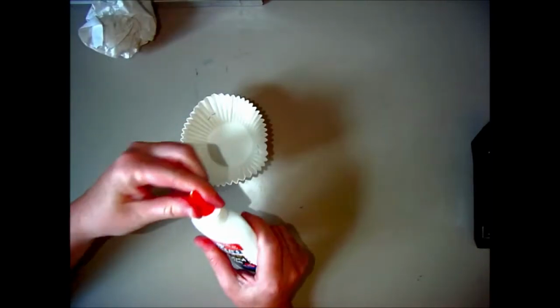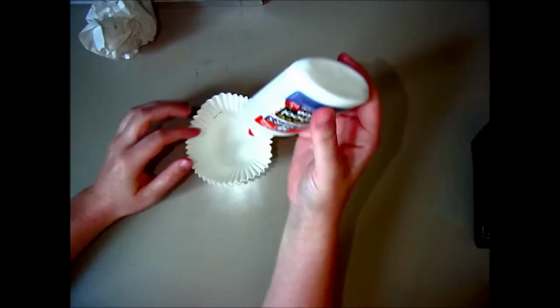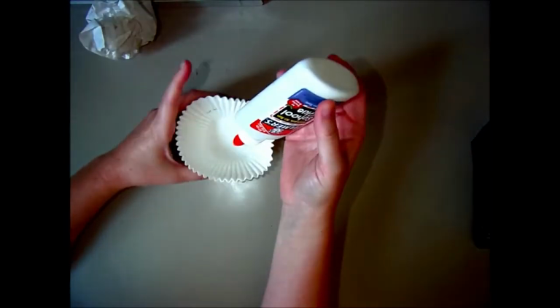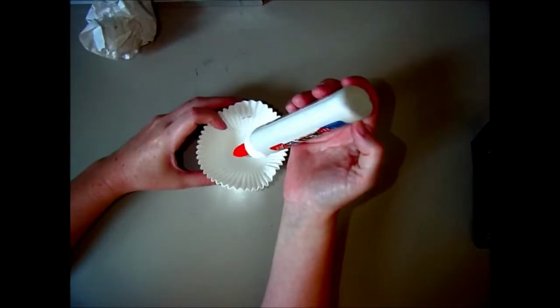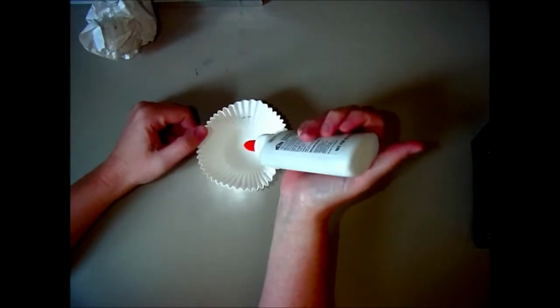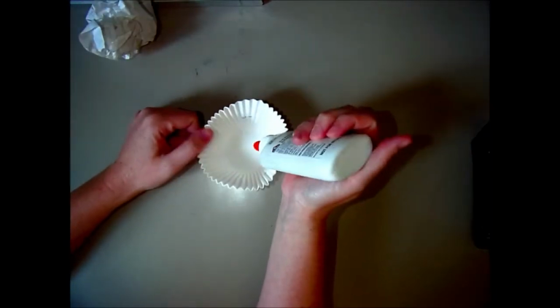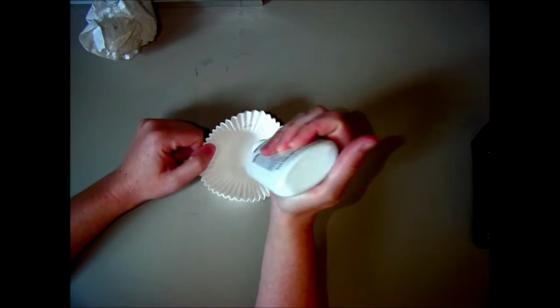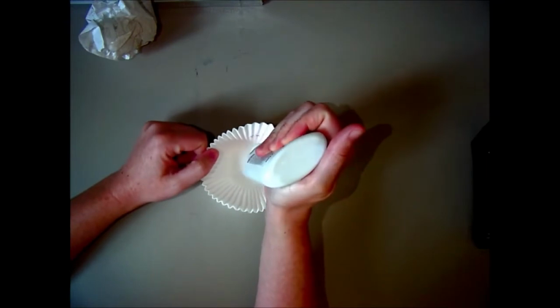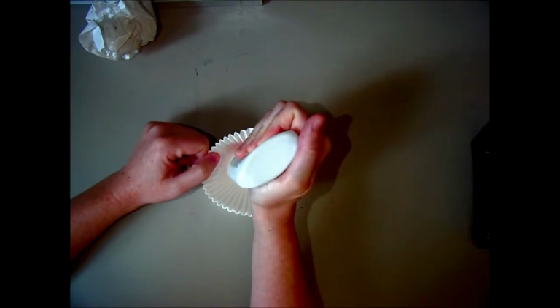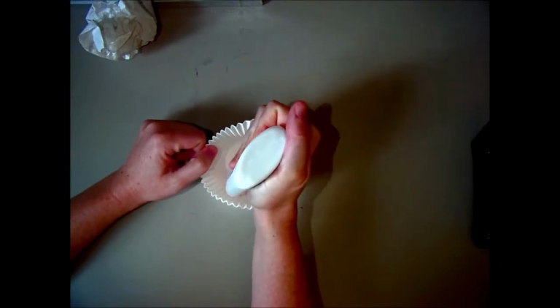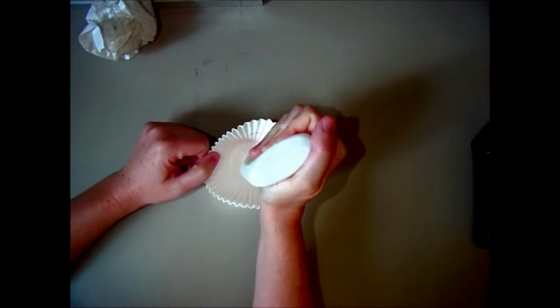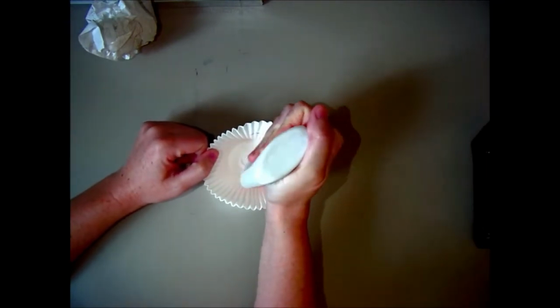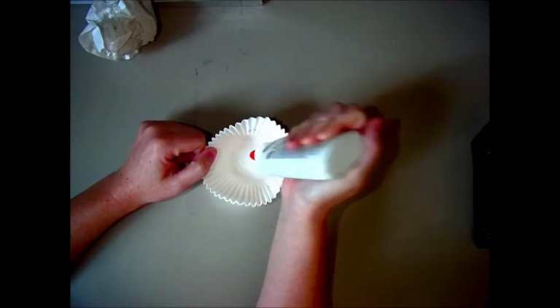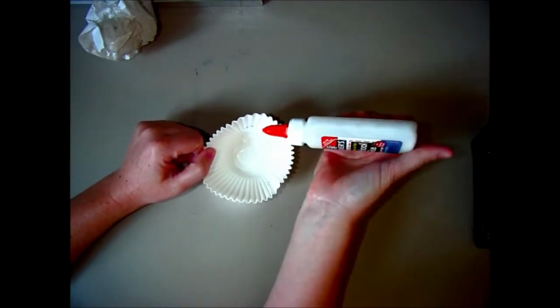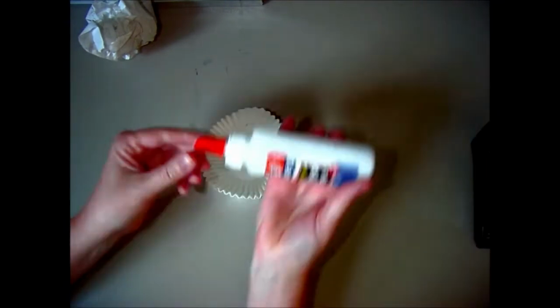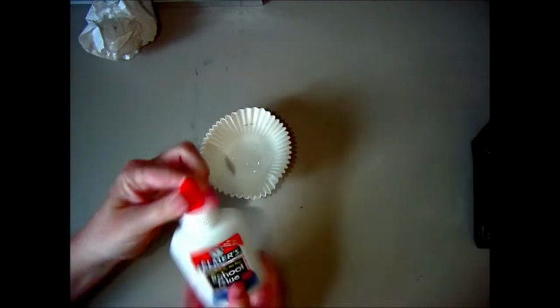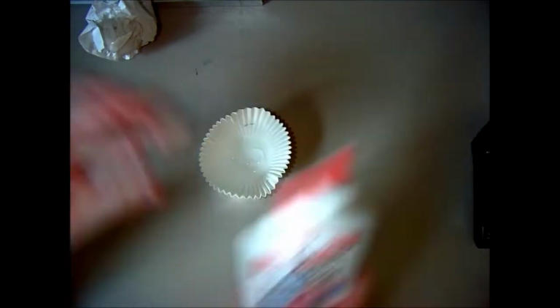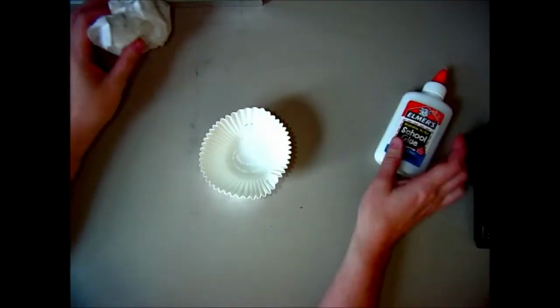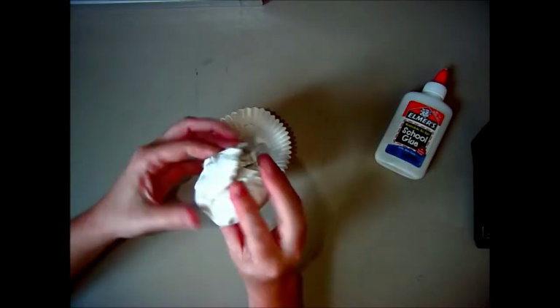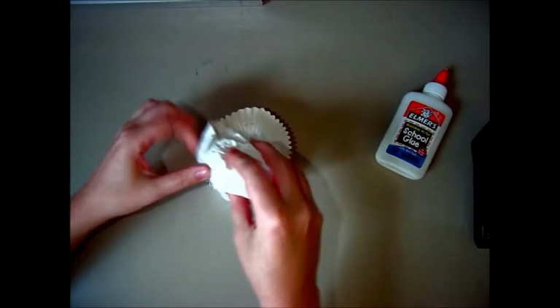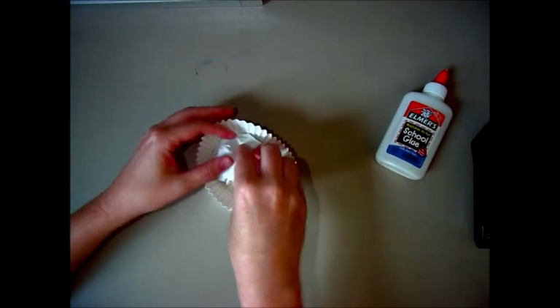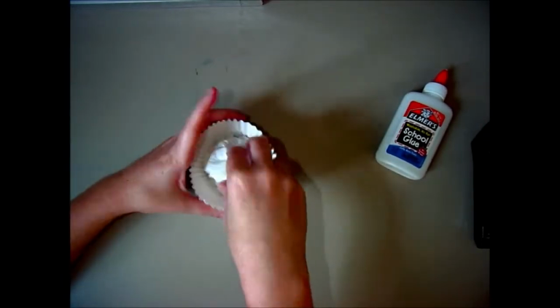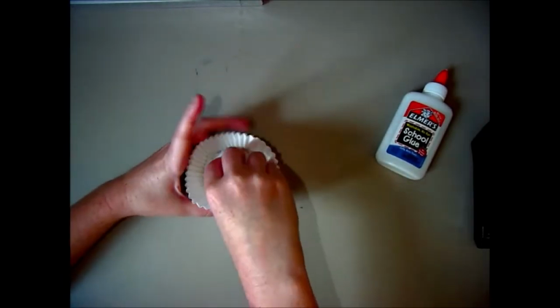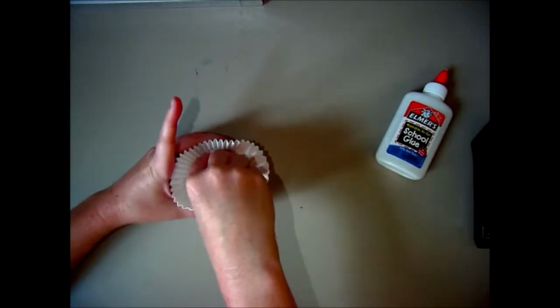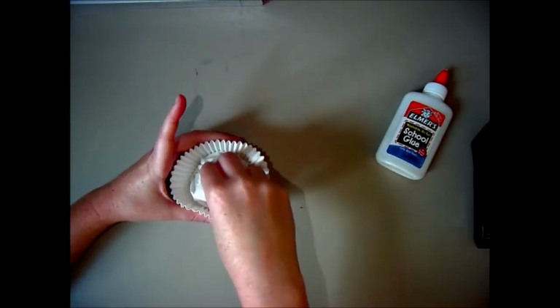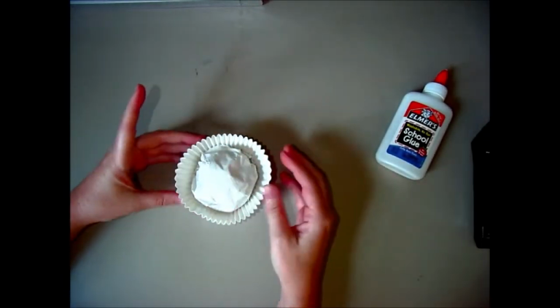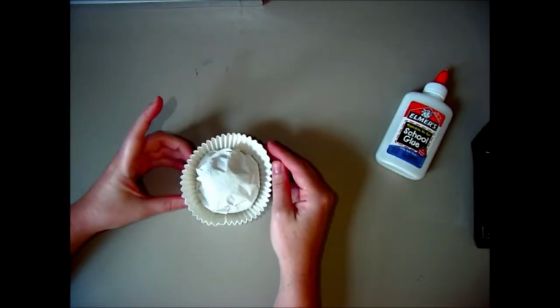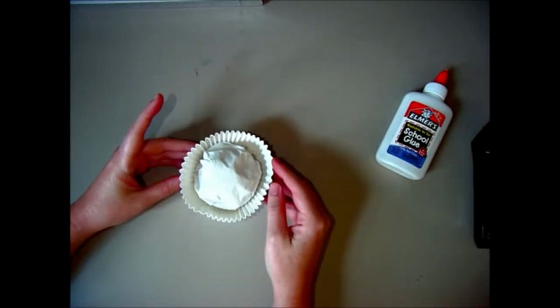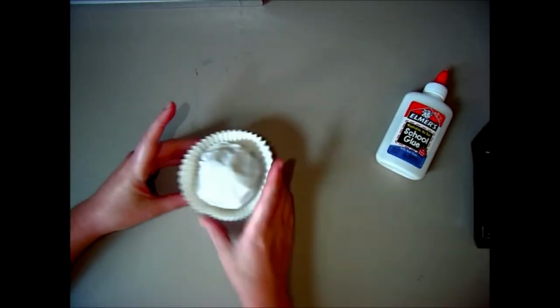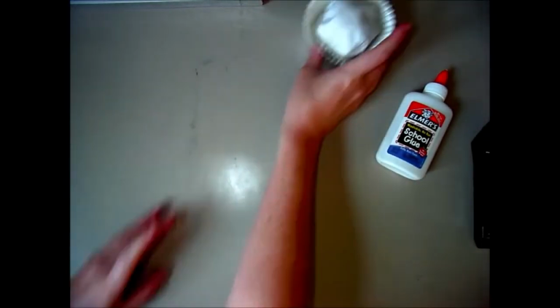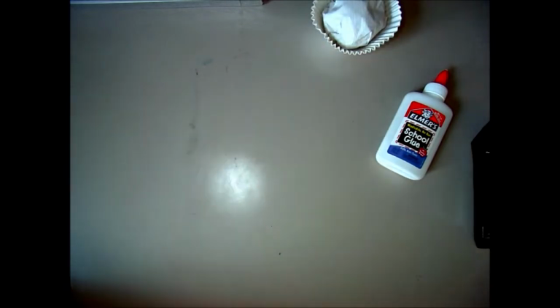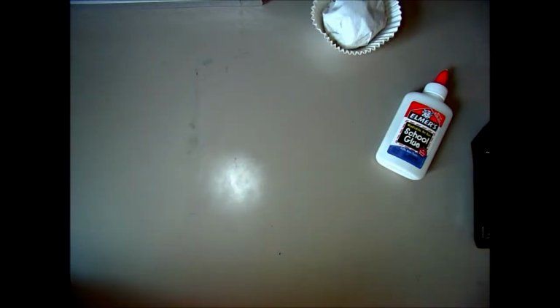Now I'm going to take my bottle of glue and add some glue to the bottom of my cupcake liners so that I can glue my paper towels to it. Then you're just going to push that down and set it aside so it can dry.